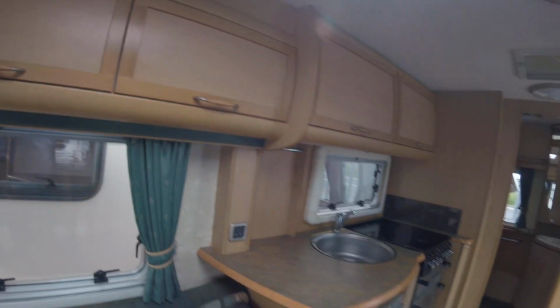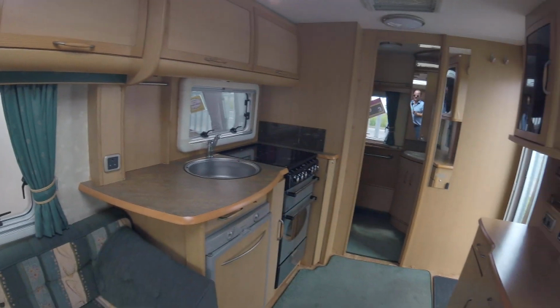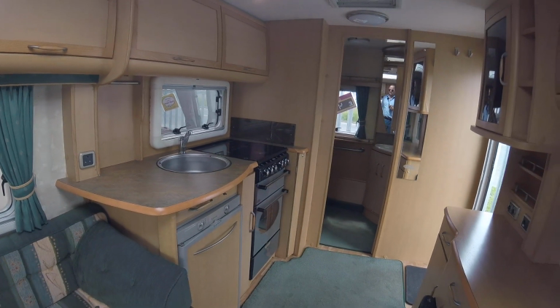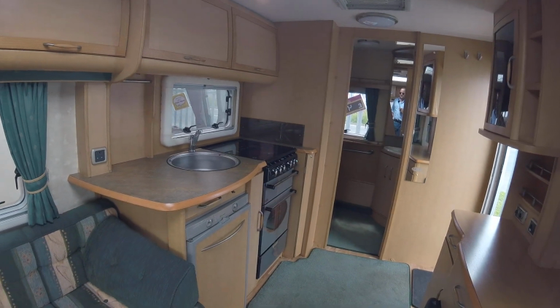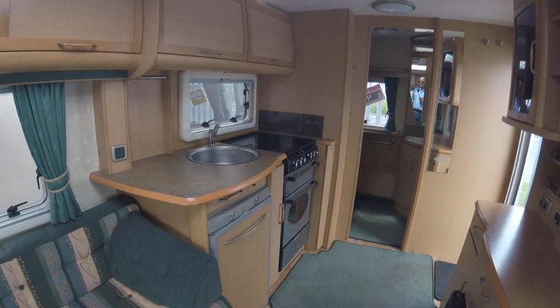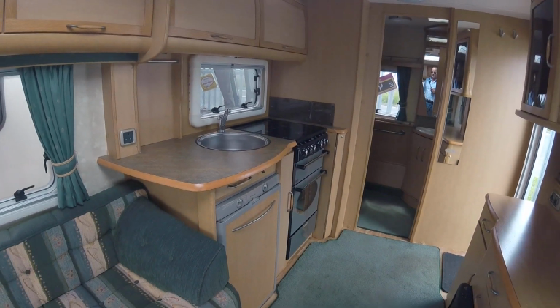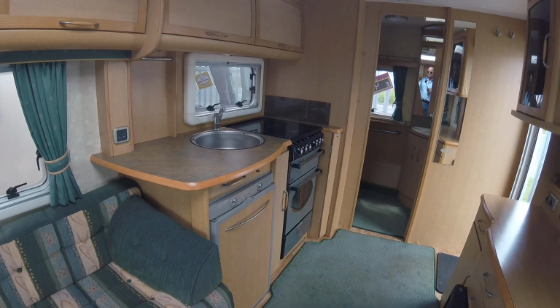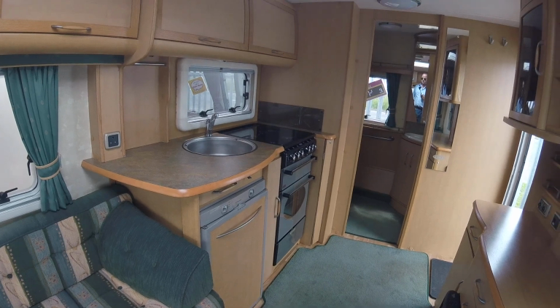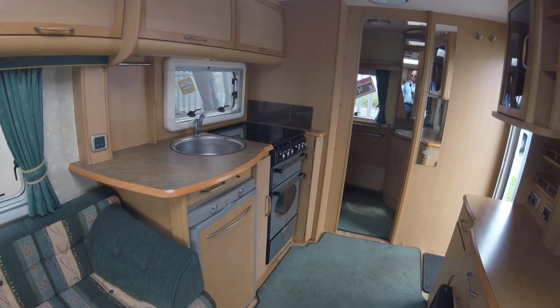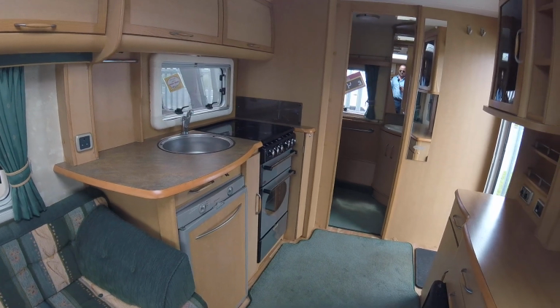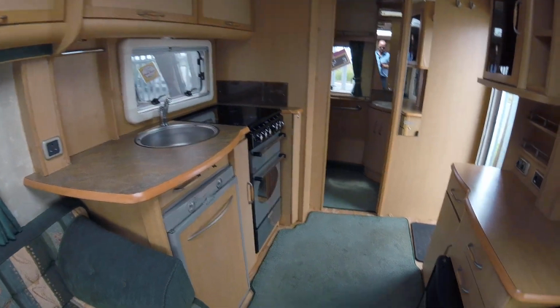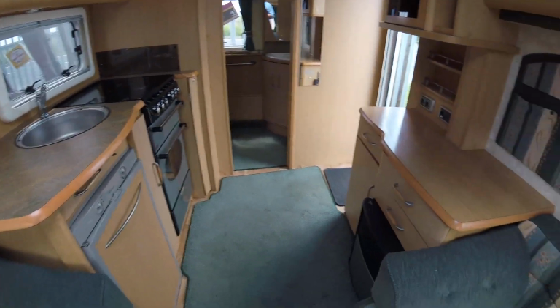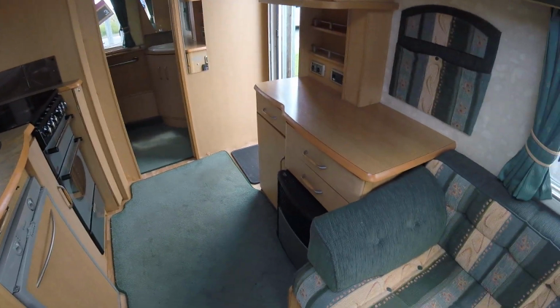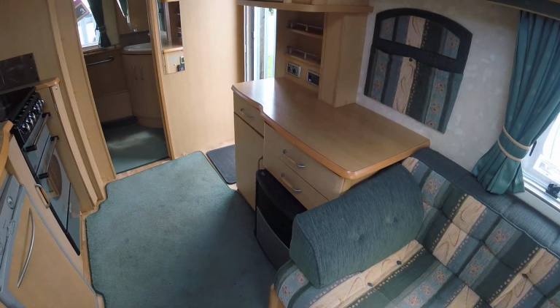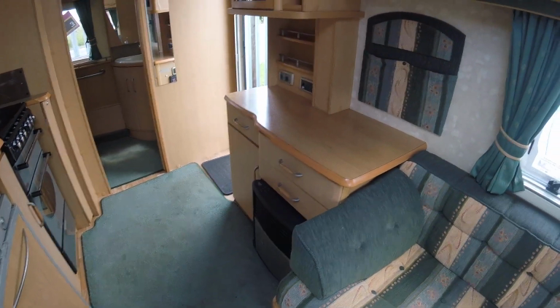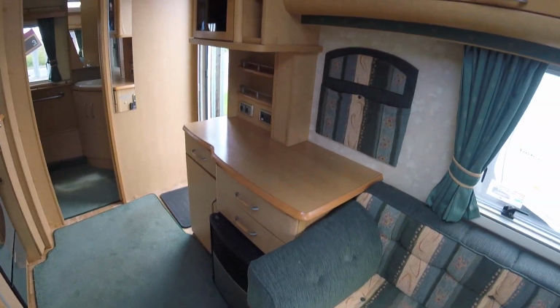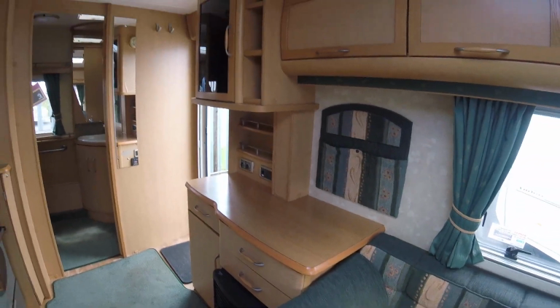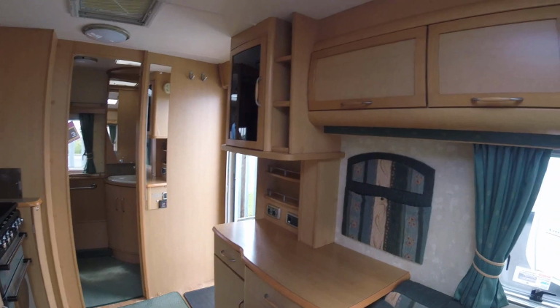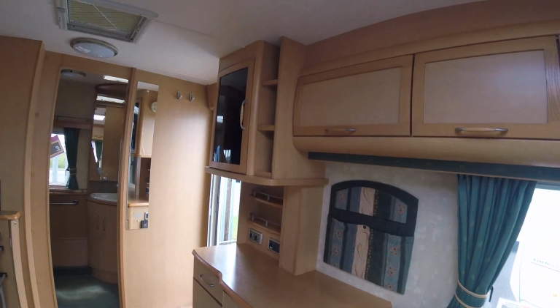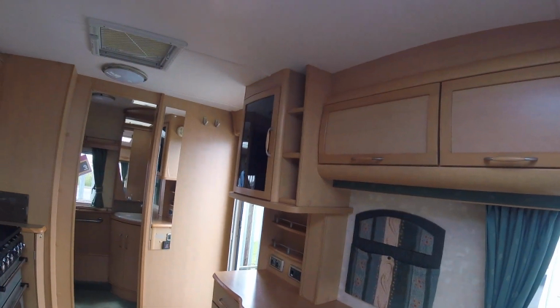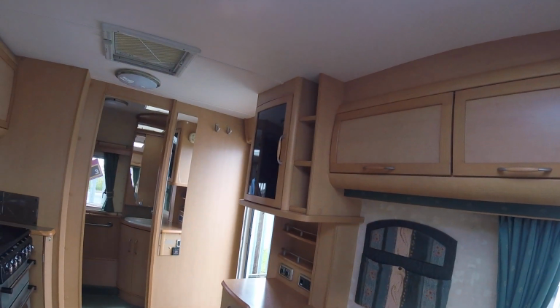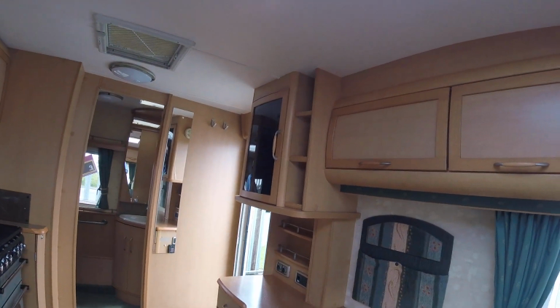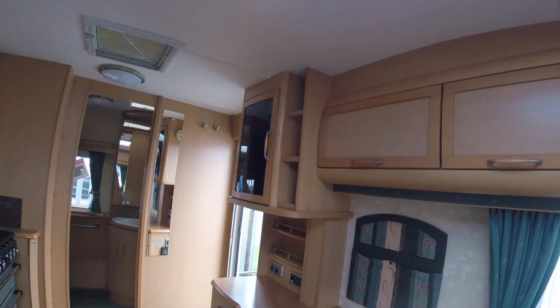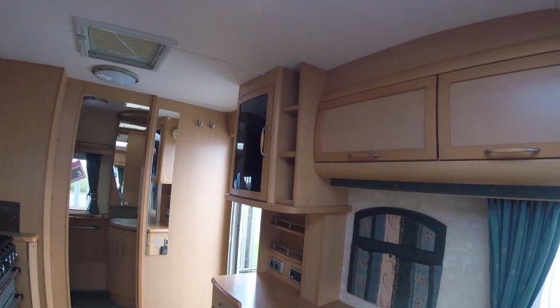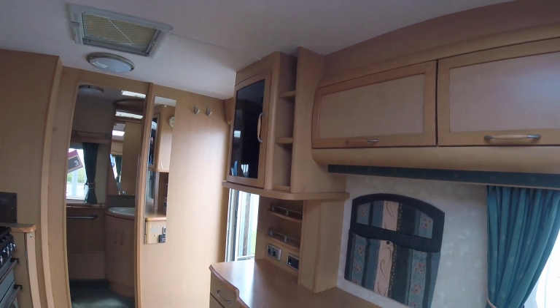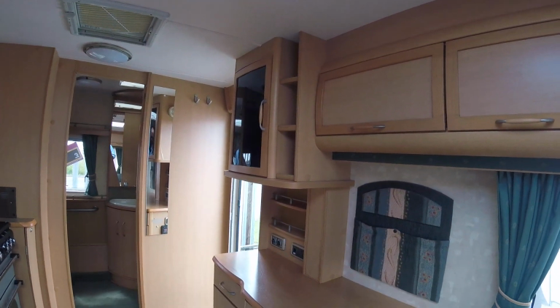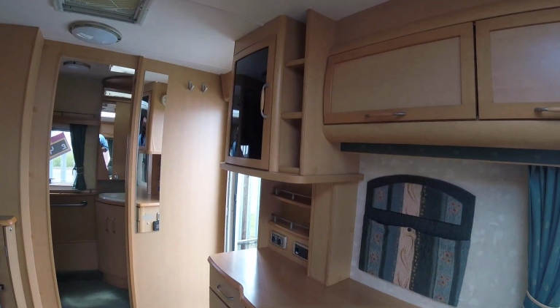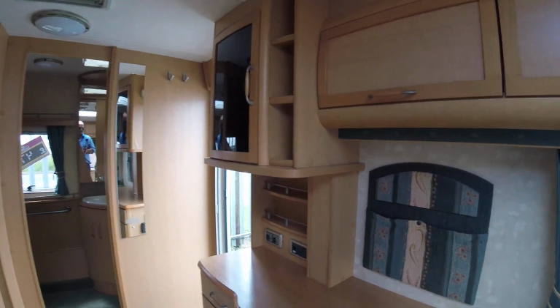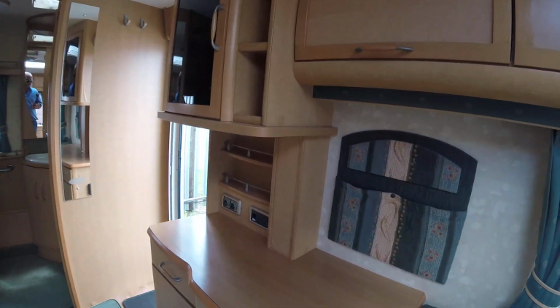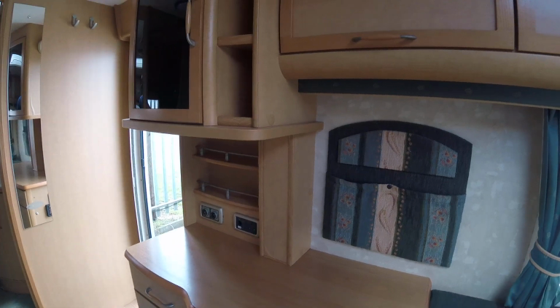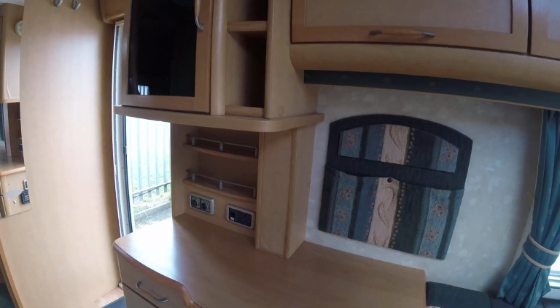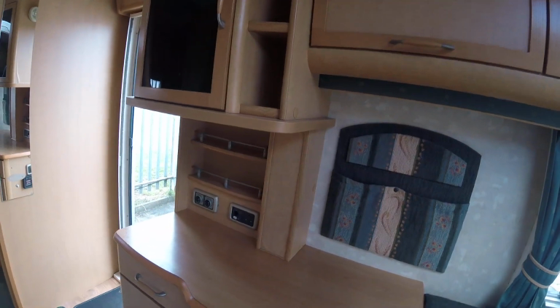The caravan features a Dometic fridge freezer, full oven, hob and grill, as well as a Truma heating system. On the near side you have a fitted wine rack as well as a TV unit if needed.